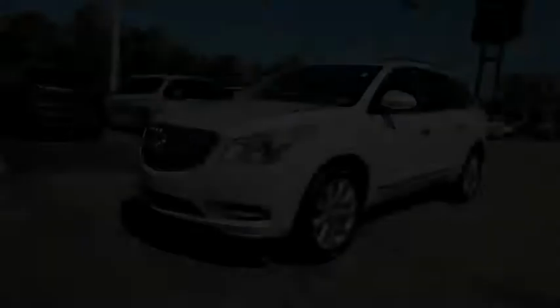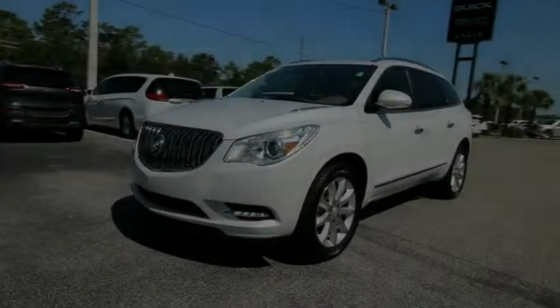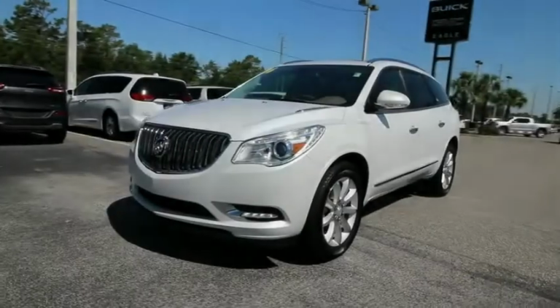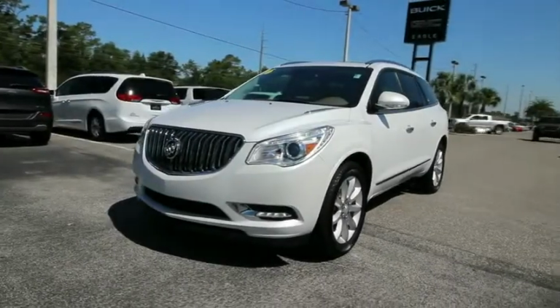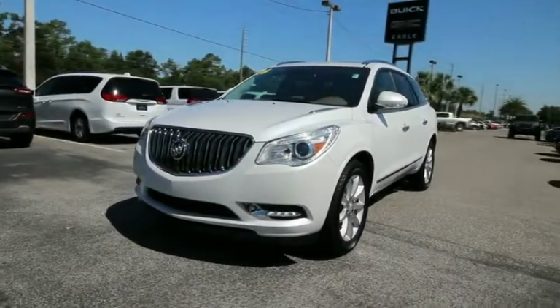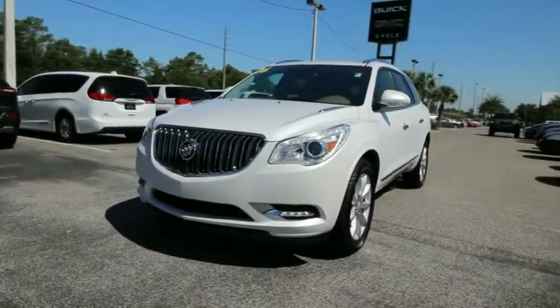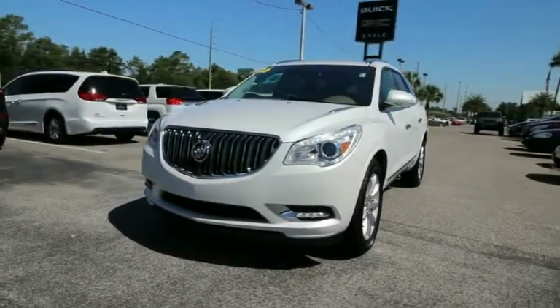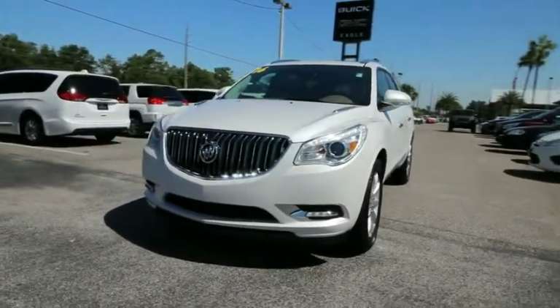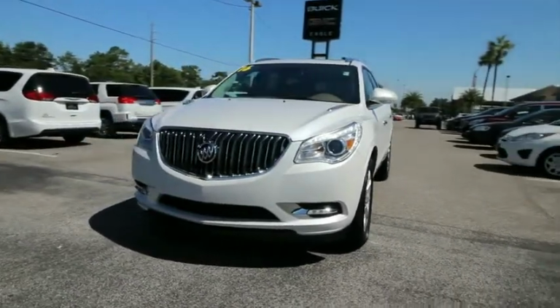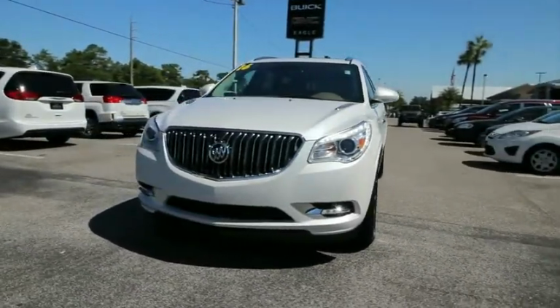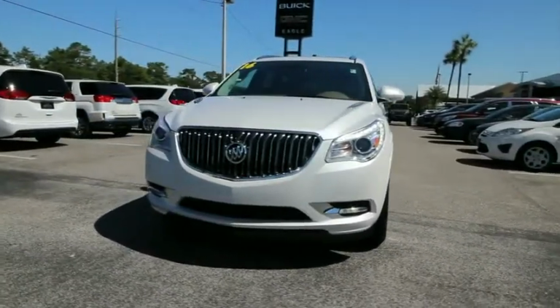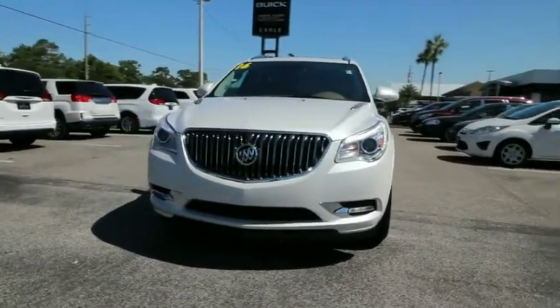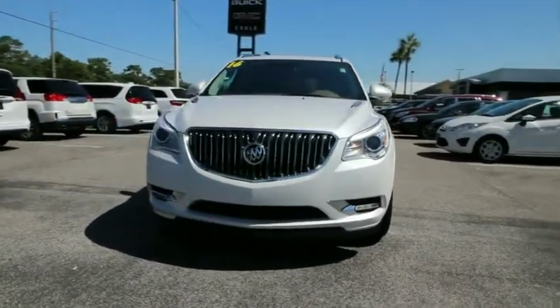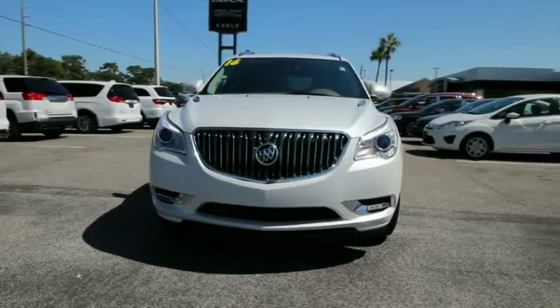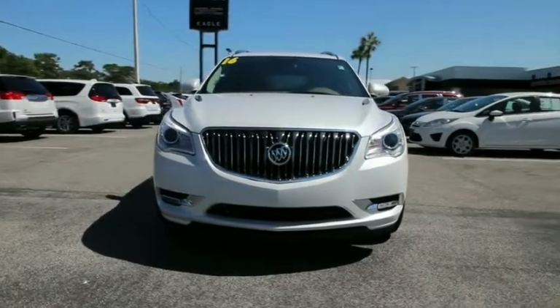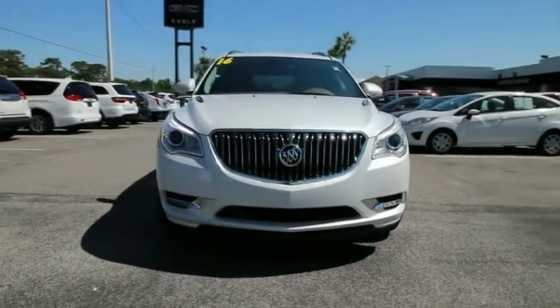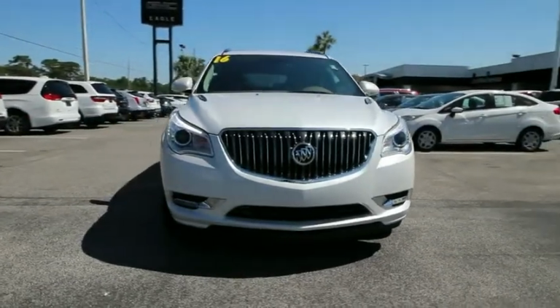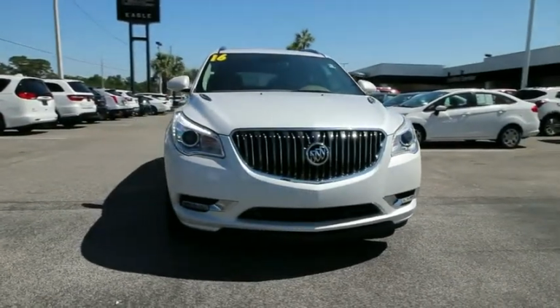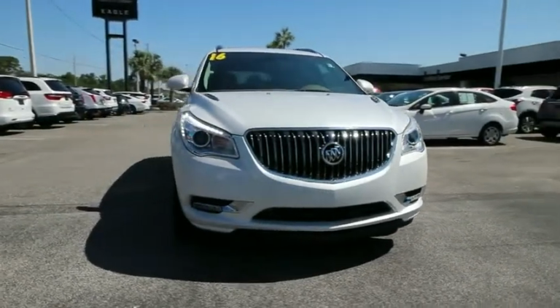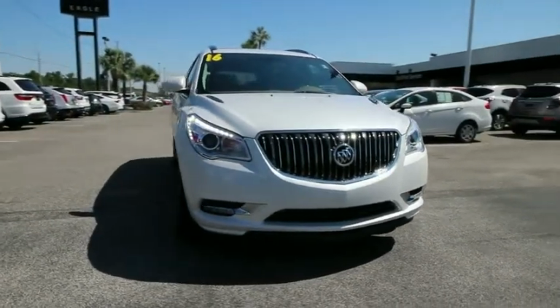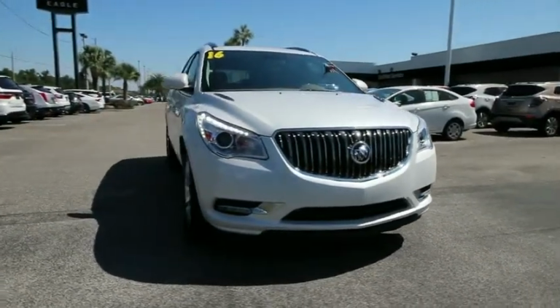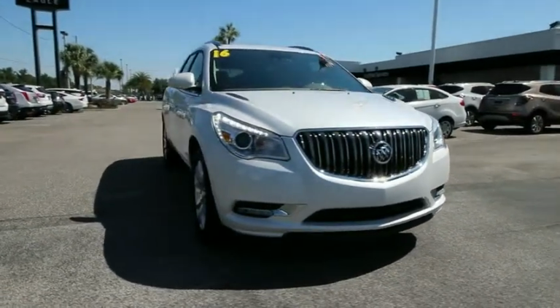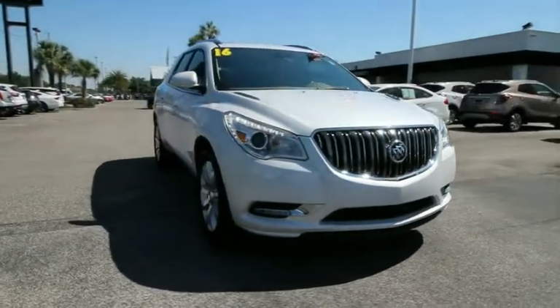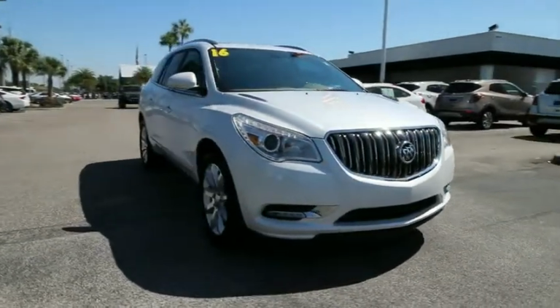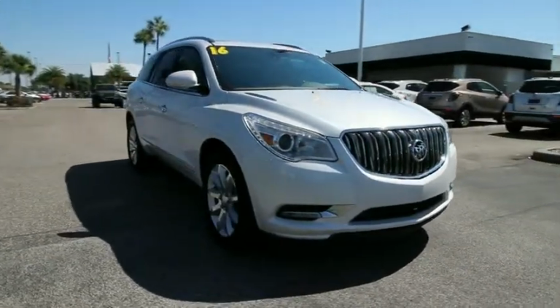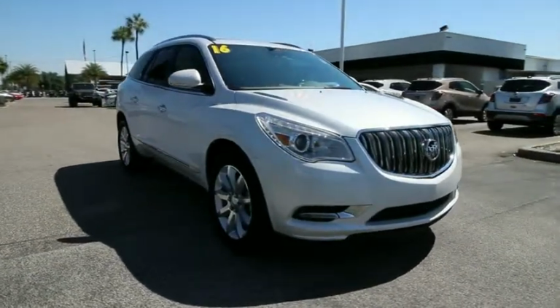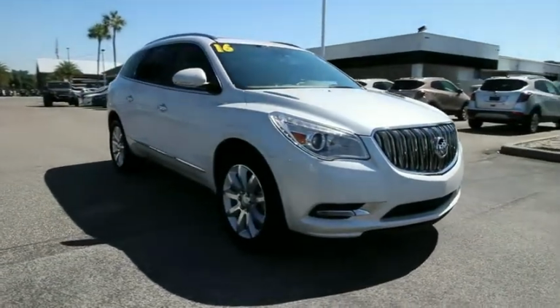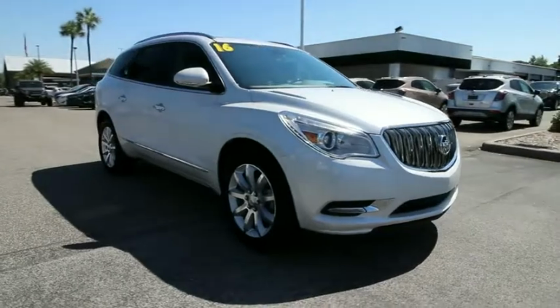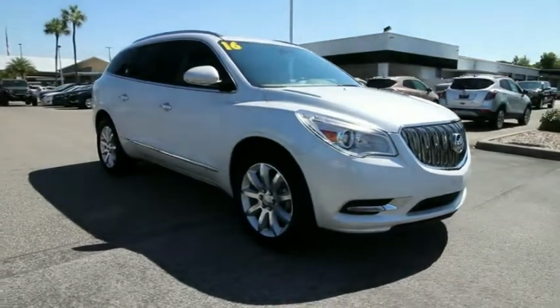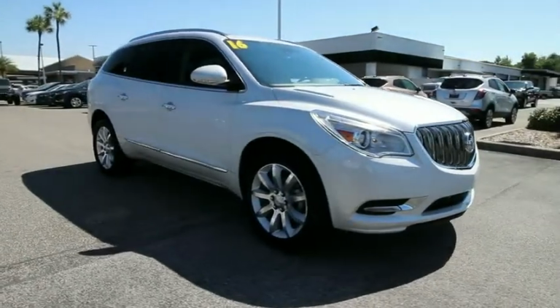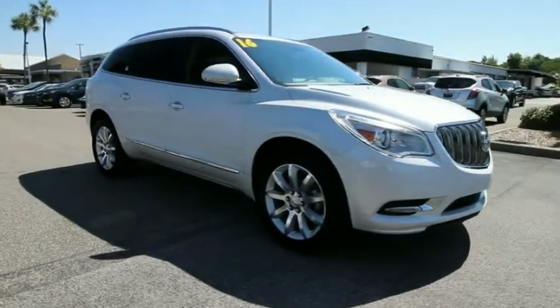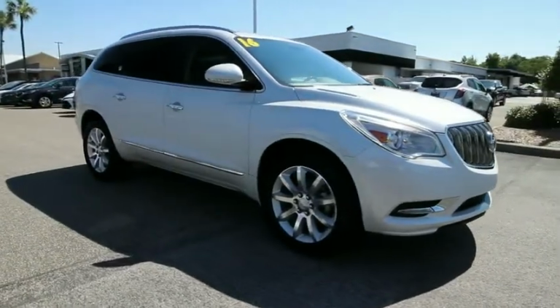The 2016 Buick Enclave. The Enclave offers three rows of seats standard. Not only is it roomy and stylish, but Buick really did its homework on this vehicle. They did not cut any corners.